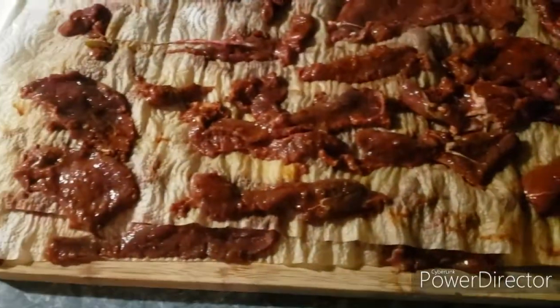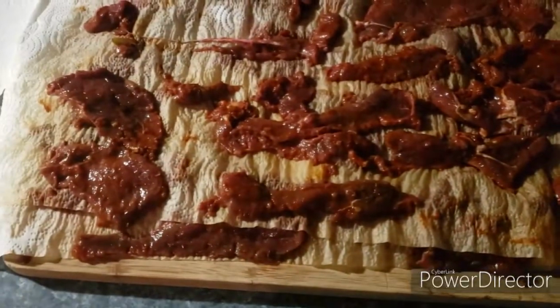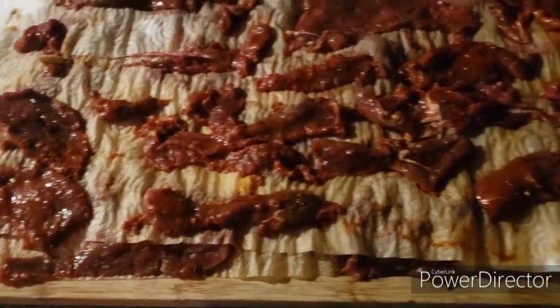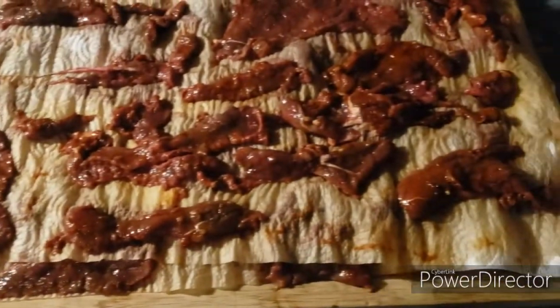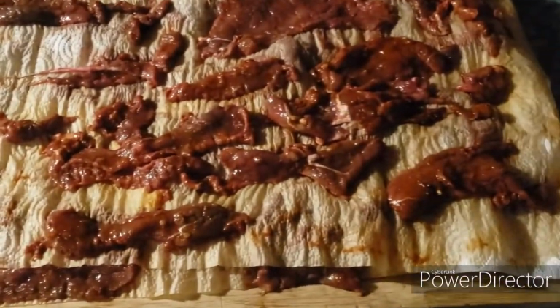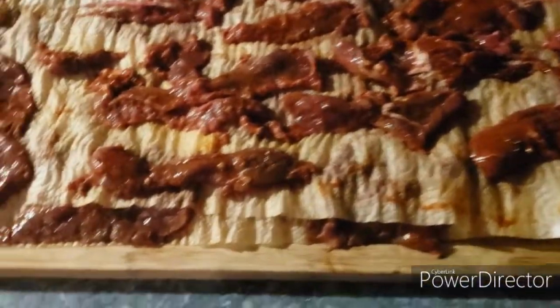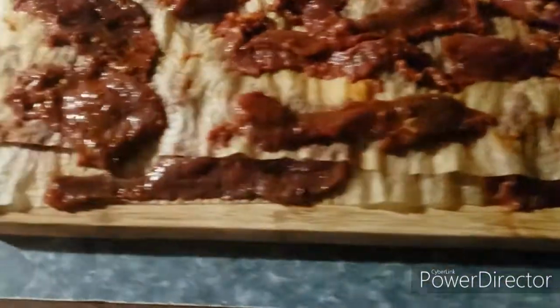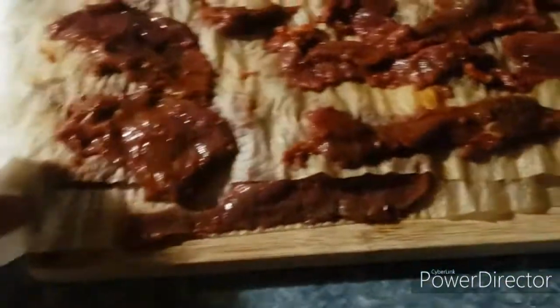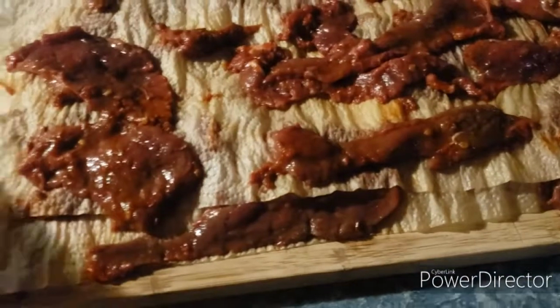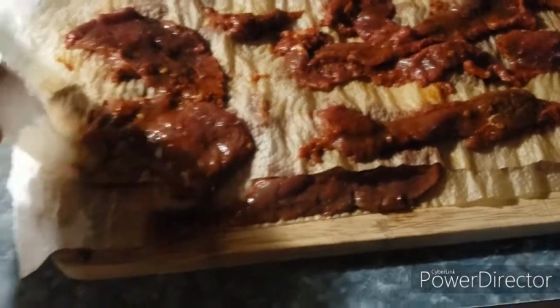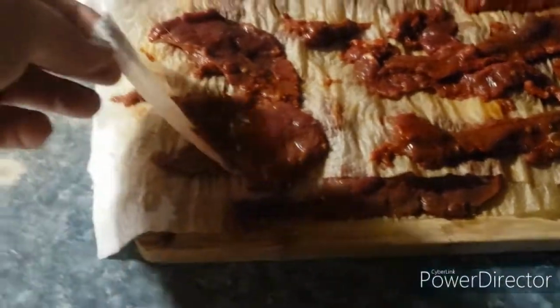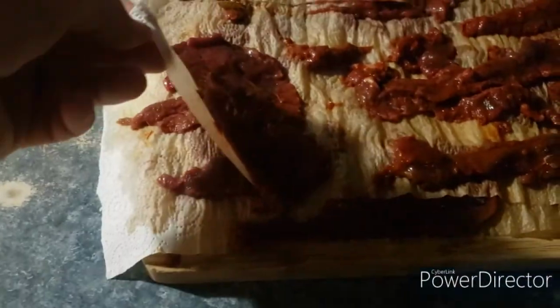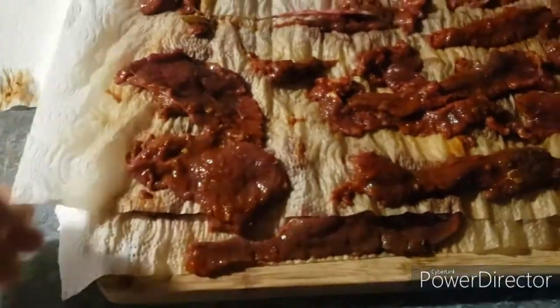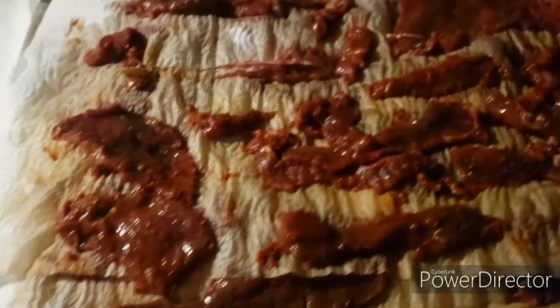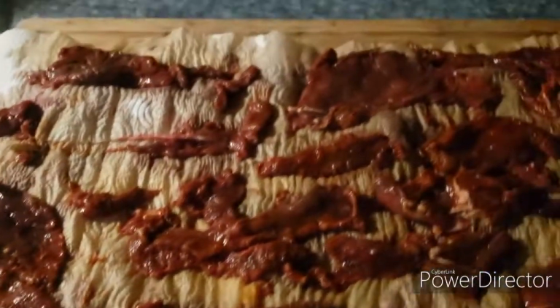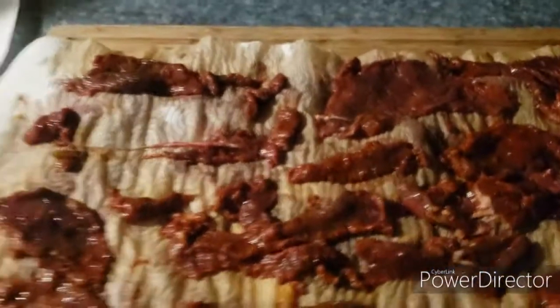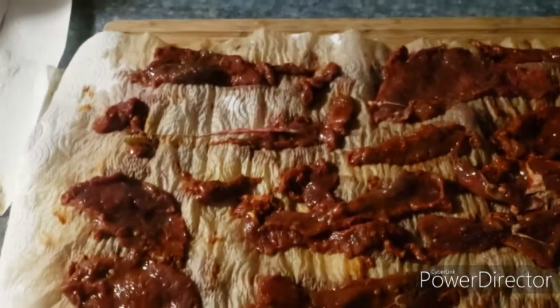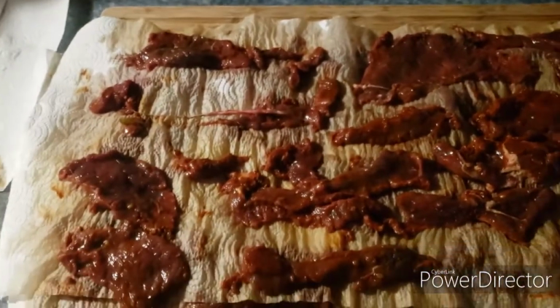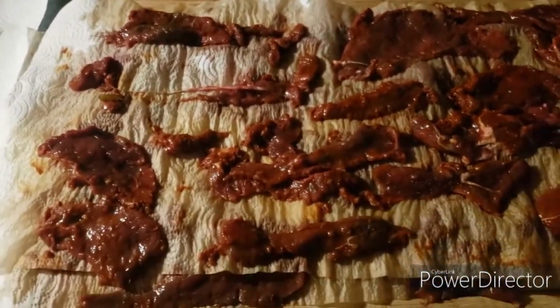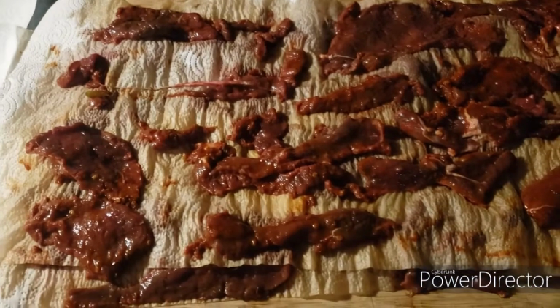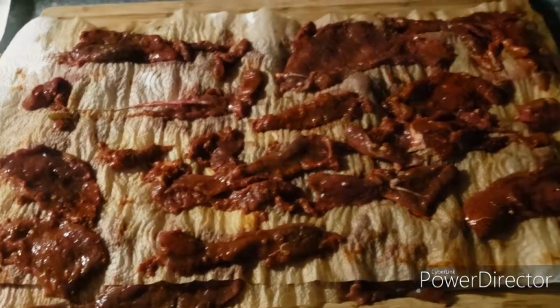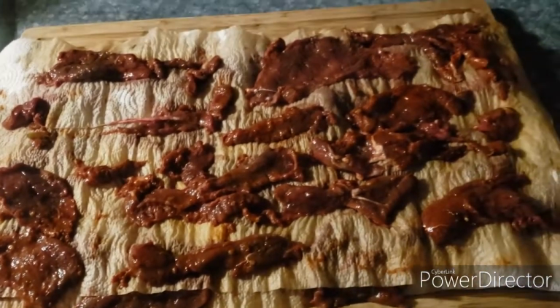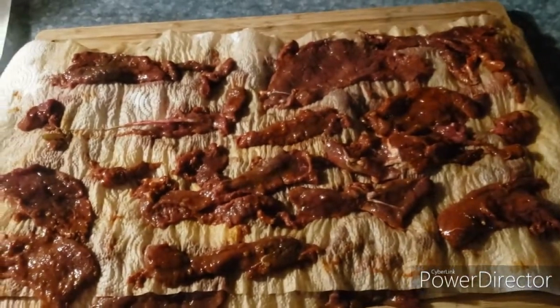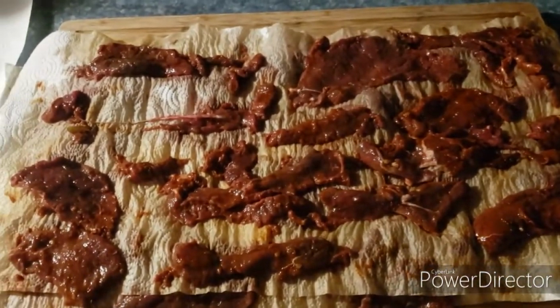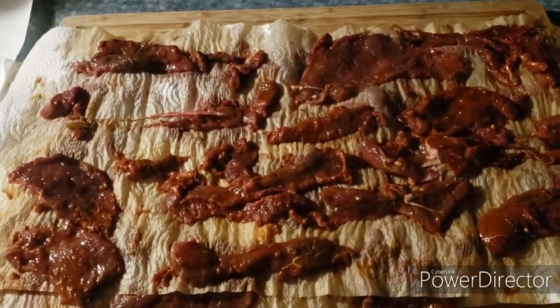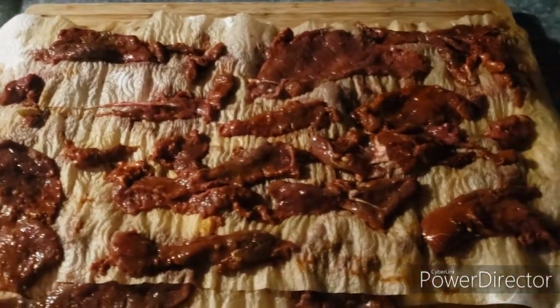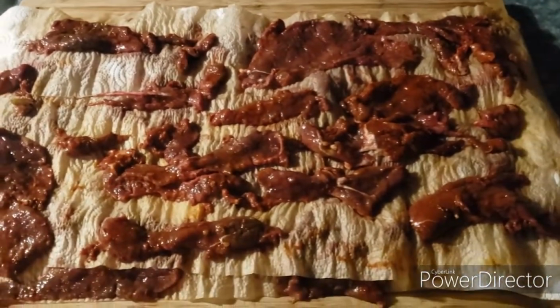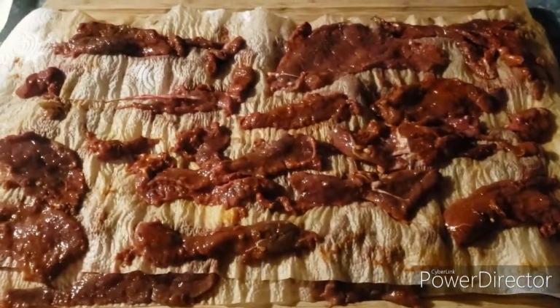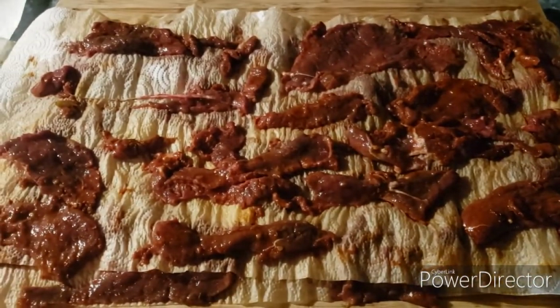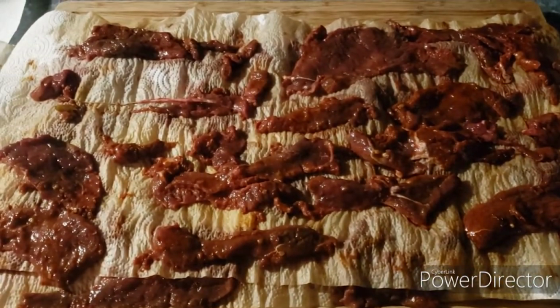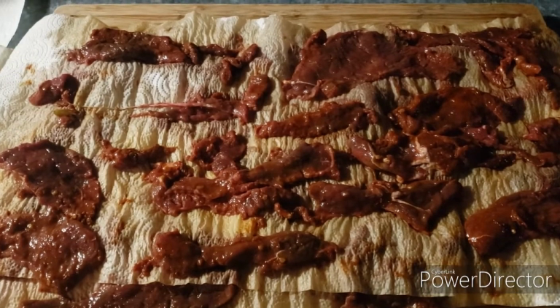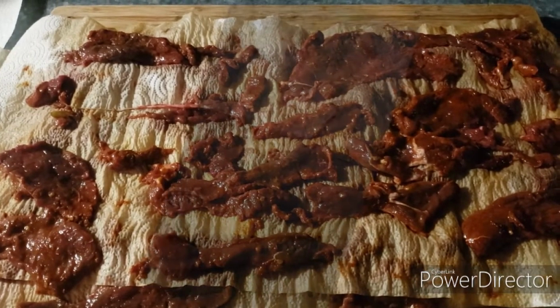You can see we've got the jerky all marinated and I've got it on alternating layers of paper towels here, just to kind of dry it out a little bit and pat some of the excess marinade off. We're going to go put it in the smoker at 150 degrees and smoke it until it's done.